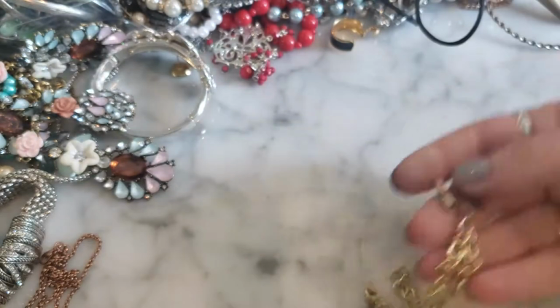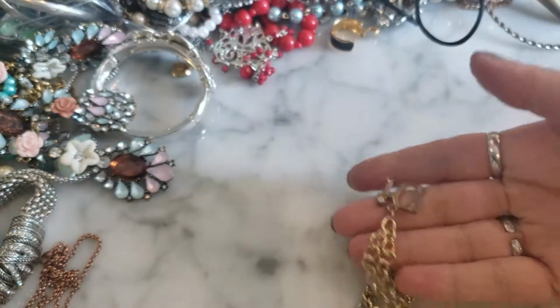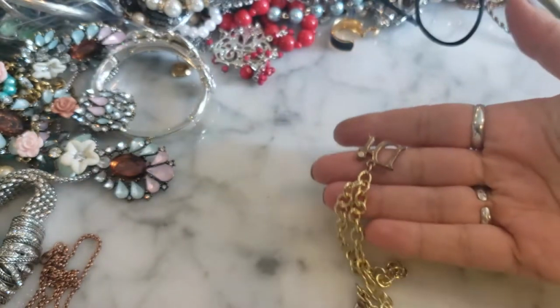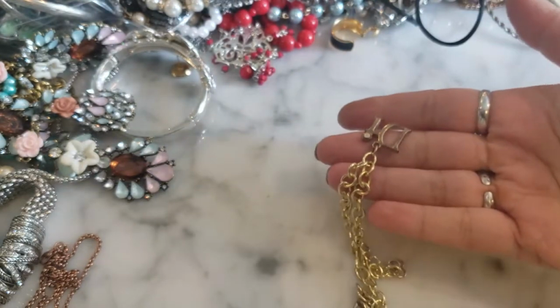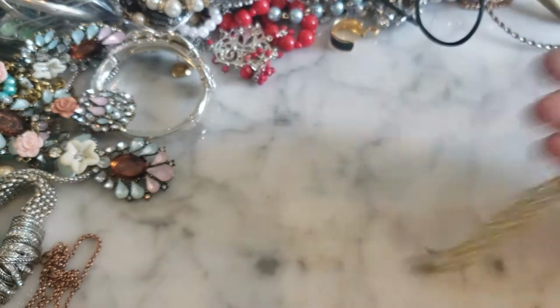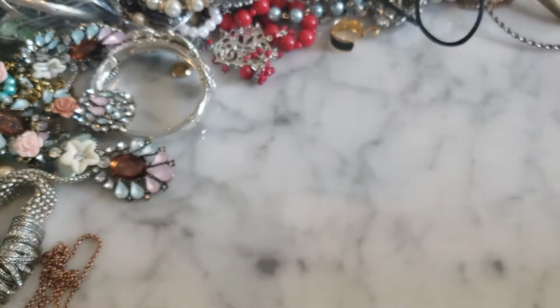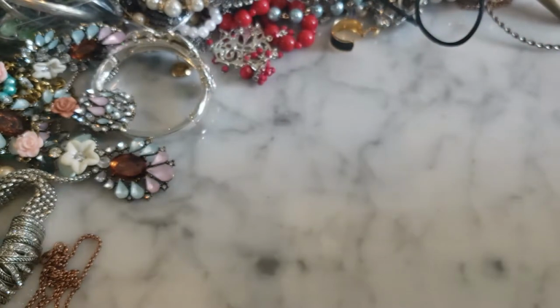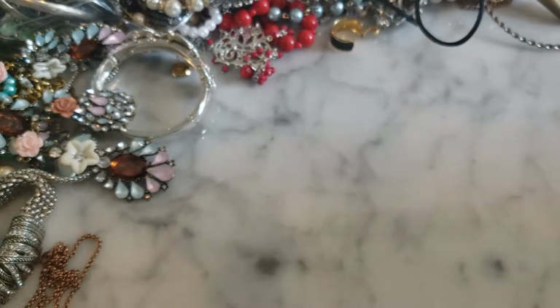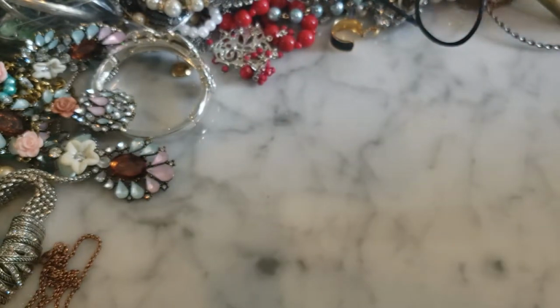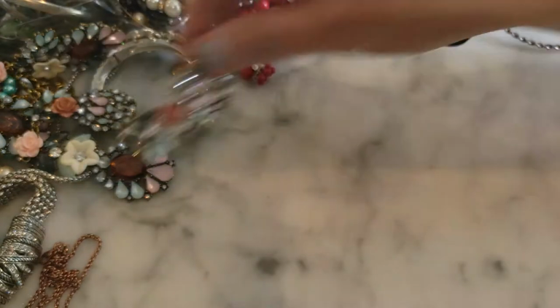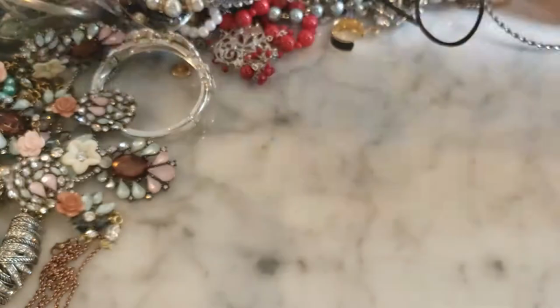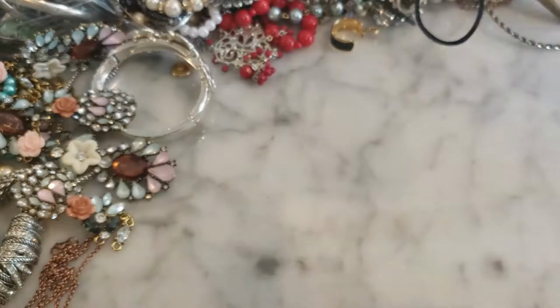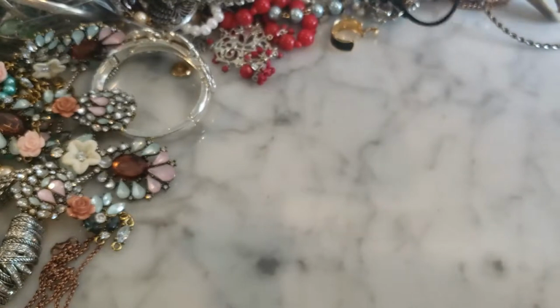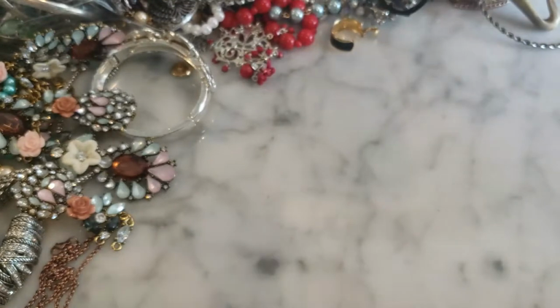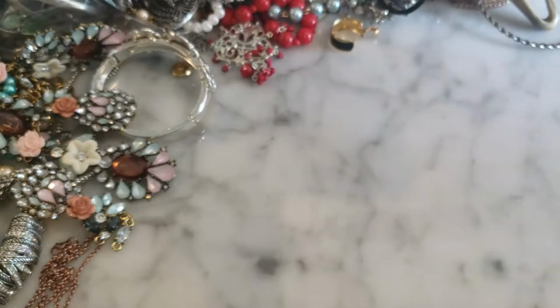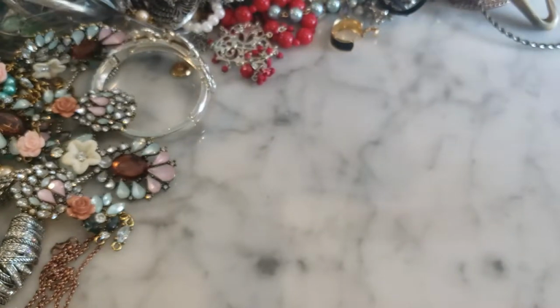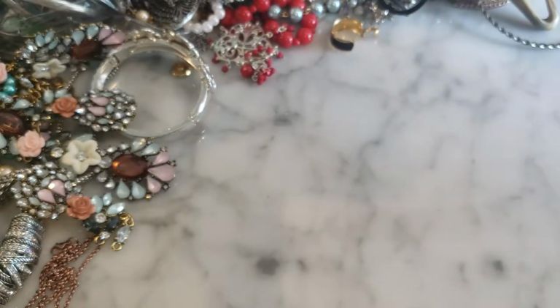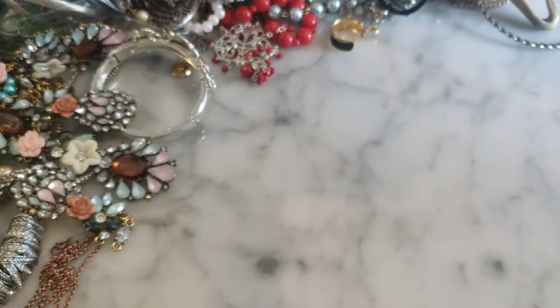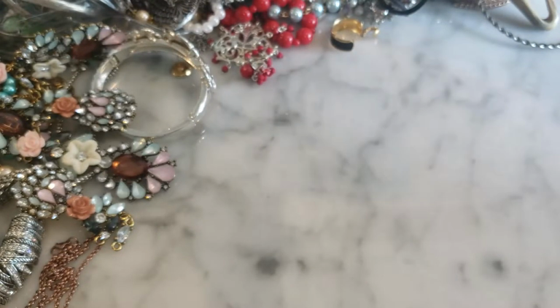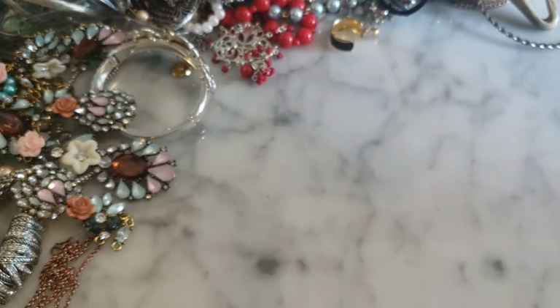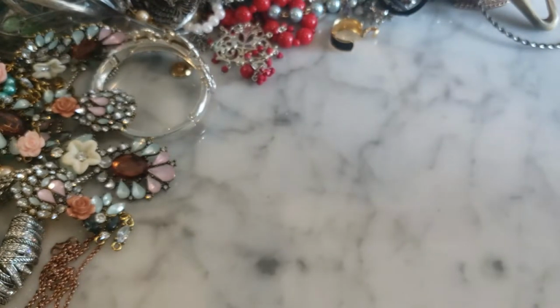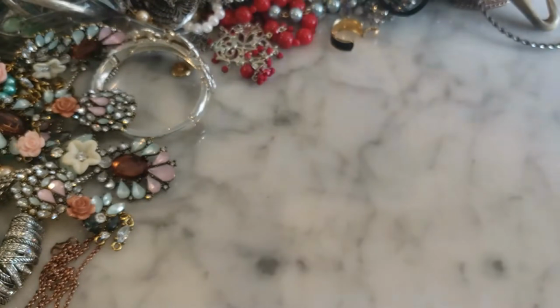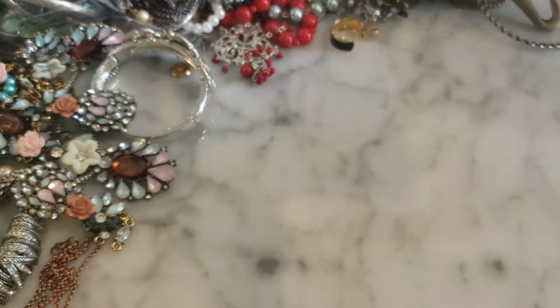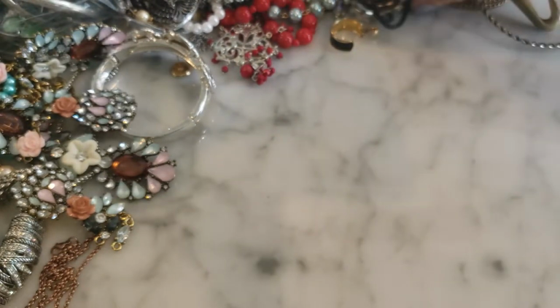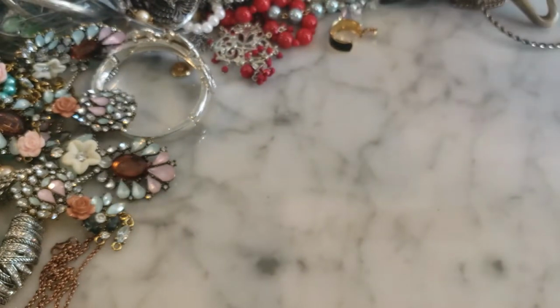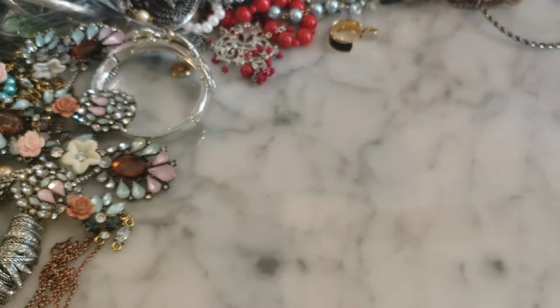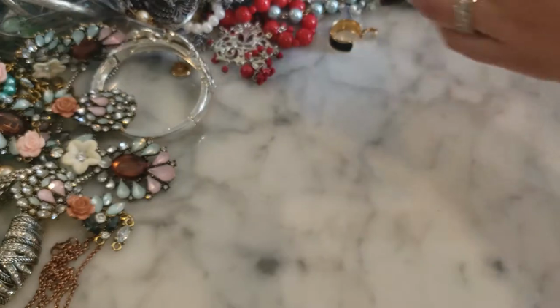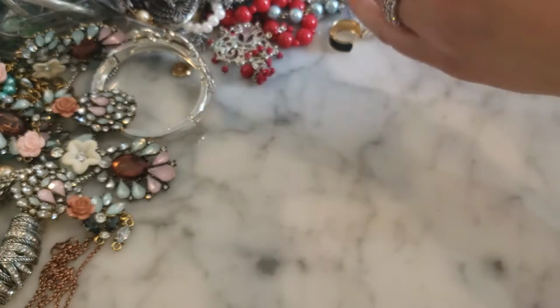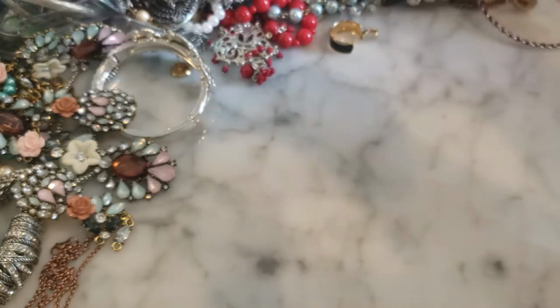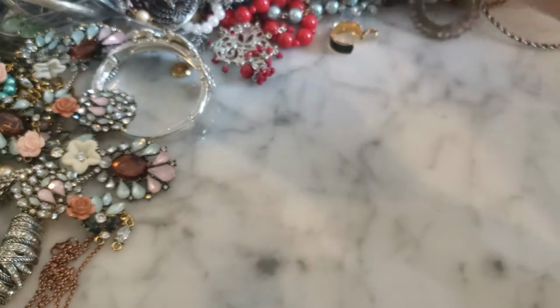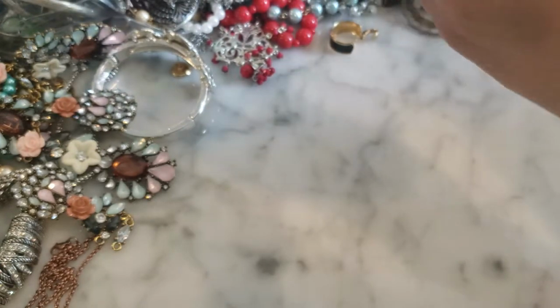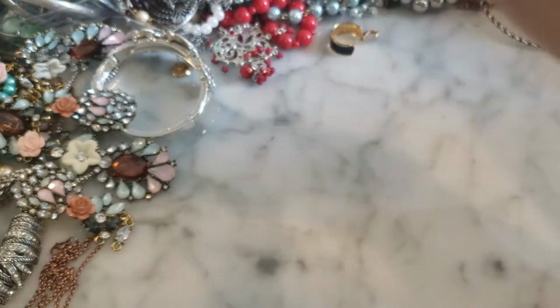Of course, Diamond International — there's at least one in every bag. Oh, I see a rhinestone piece here that looks pretty.